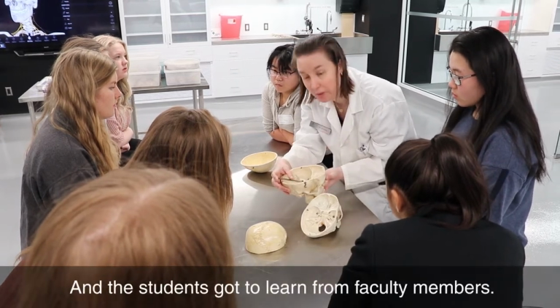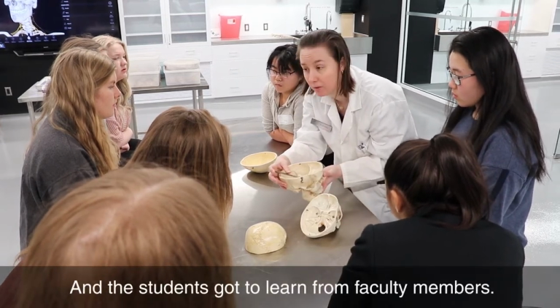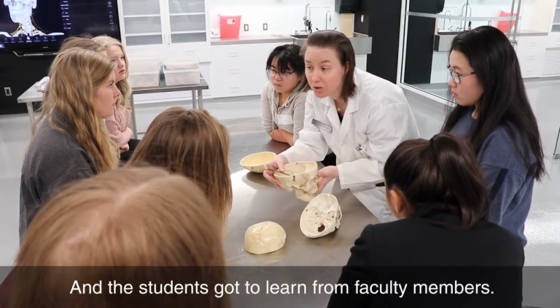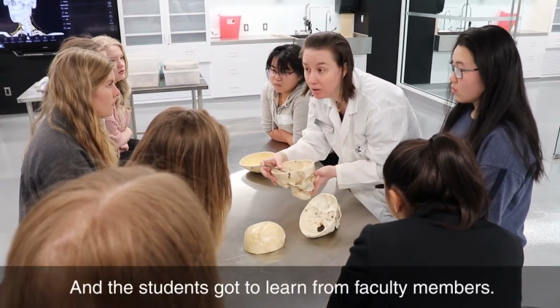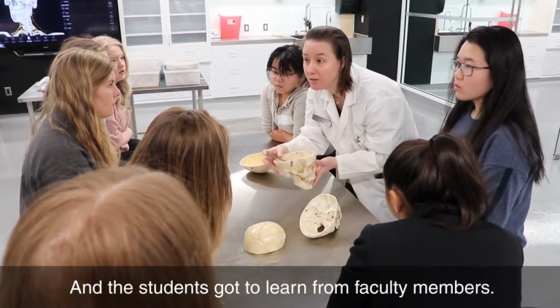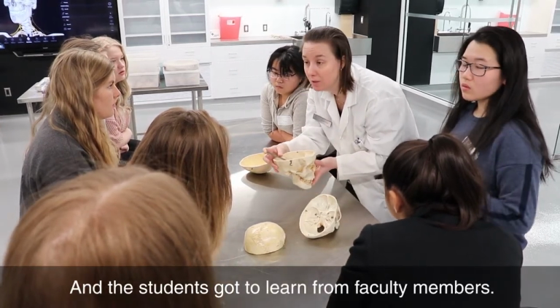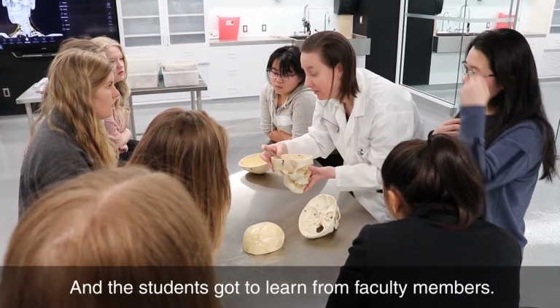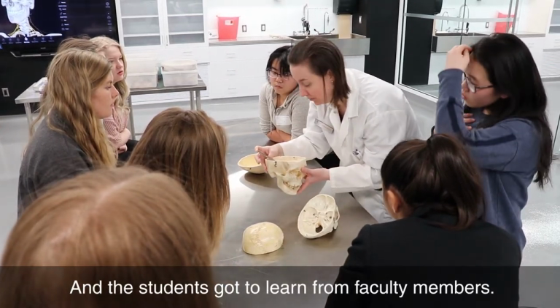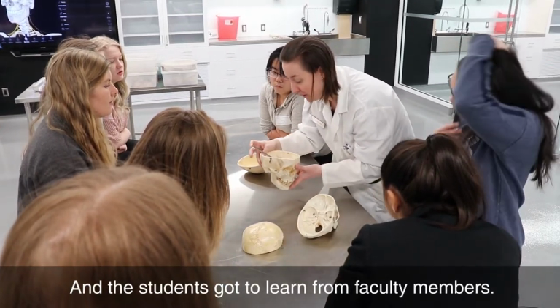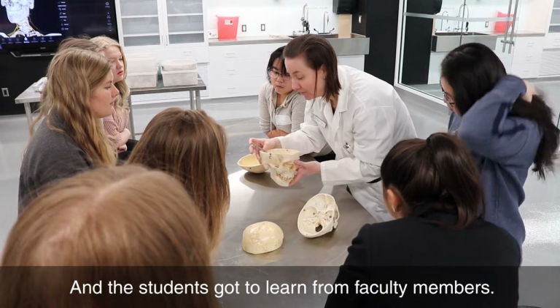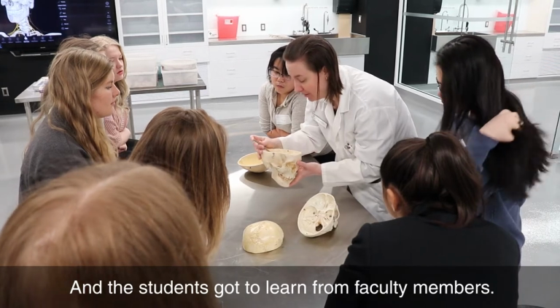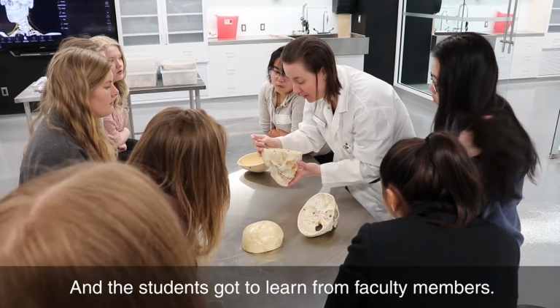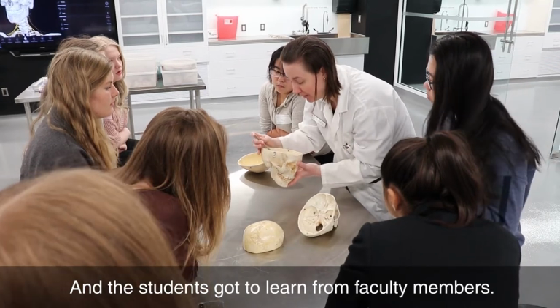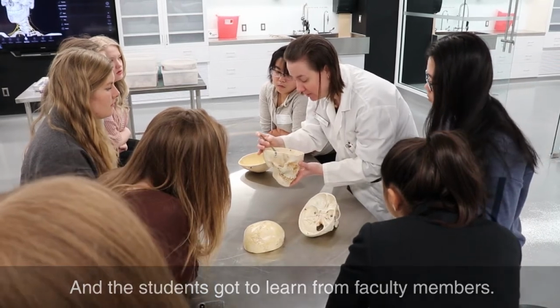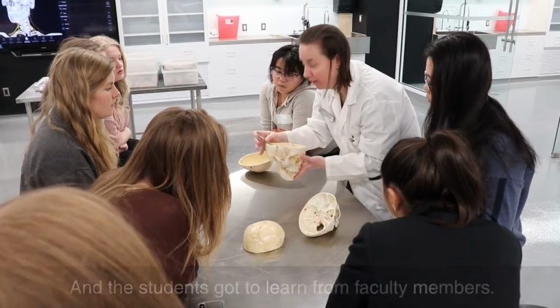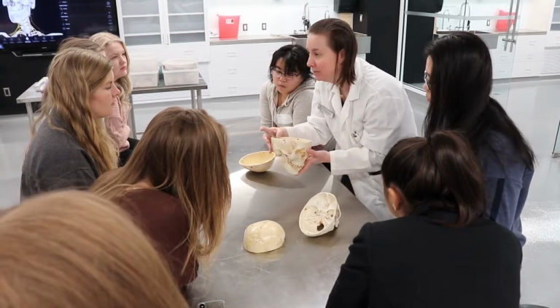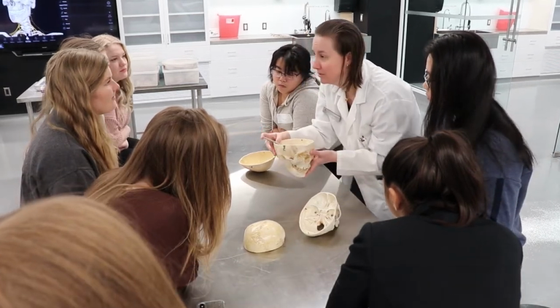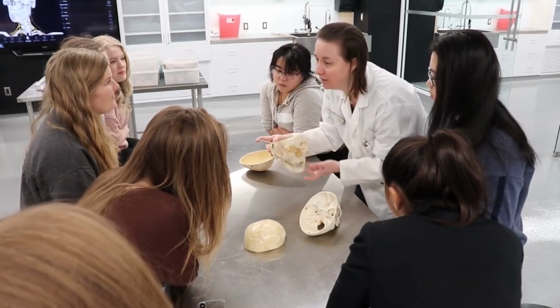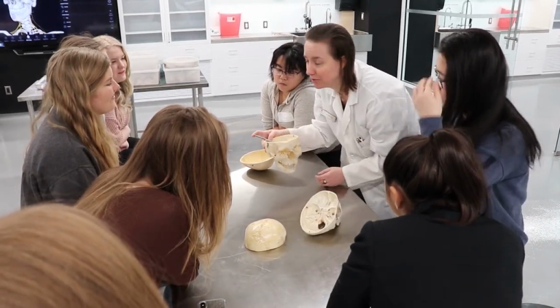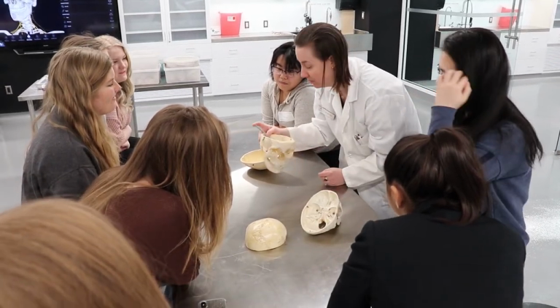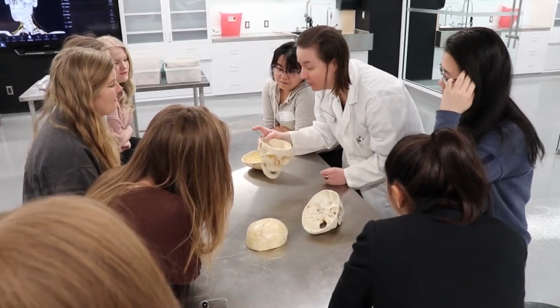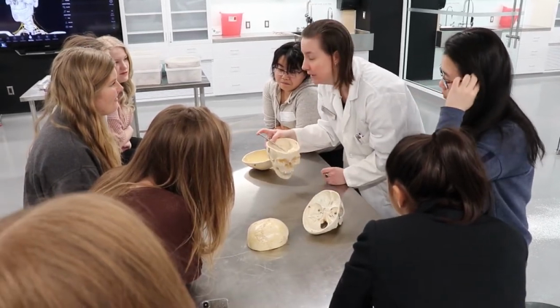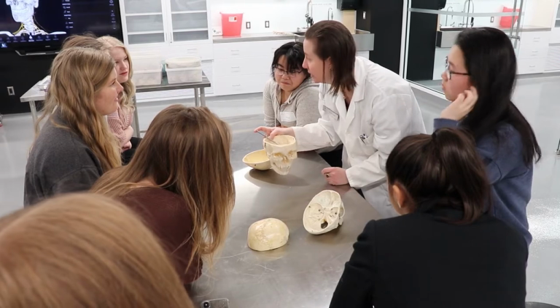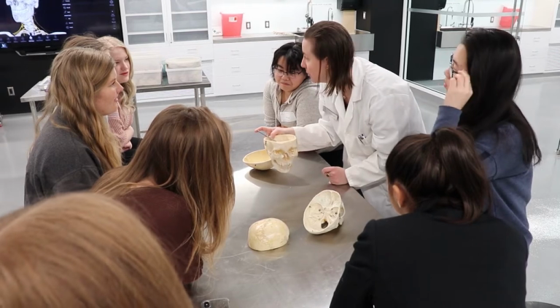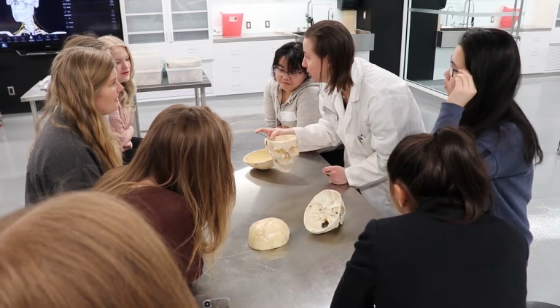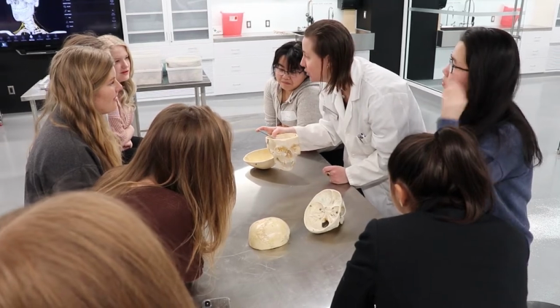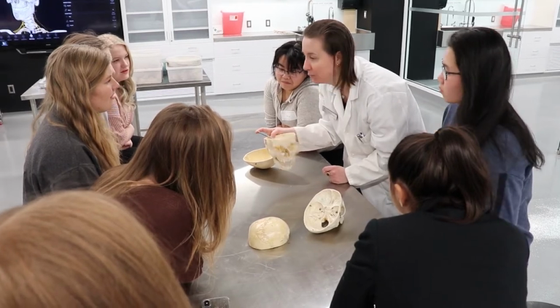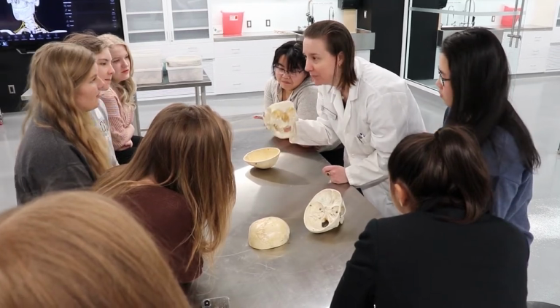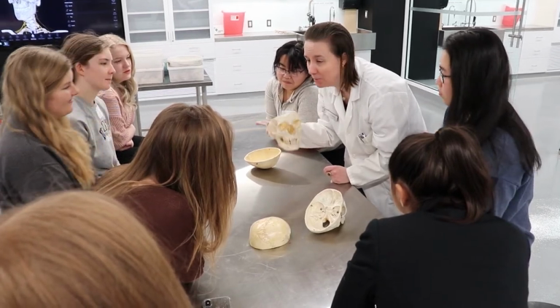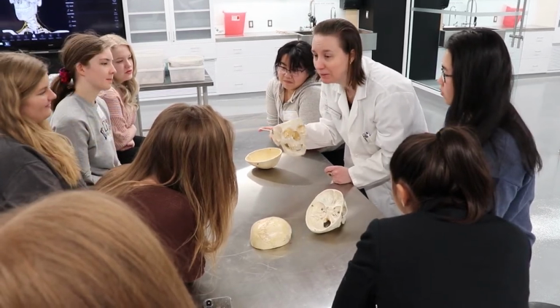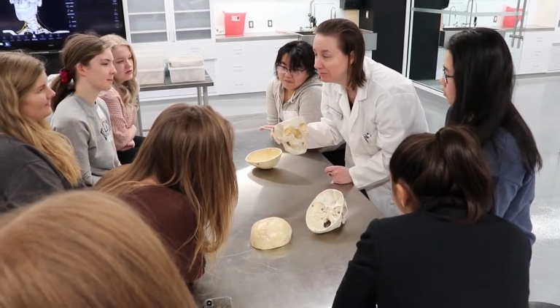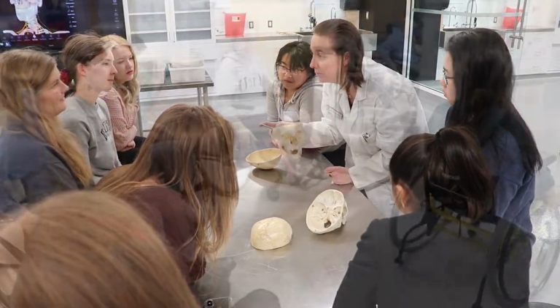This opening is called the internal acoustic meatus. So as you're starting to see already in anatomy, there's a lot of terms and a lot of structure. So if you have a really good memory, especially a visual memory, this might be a field for you.